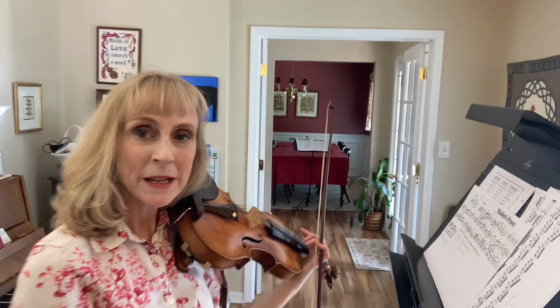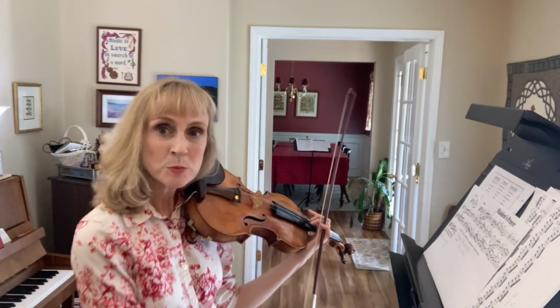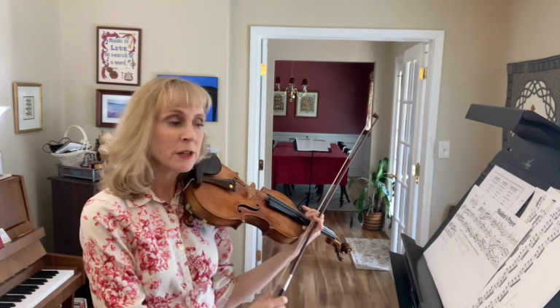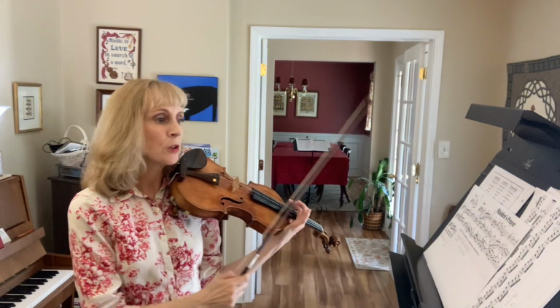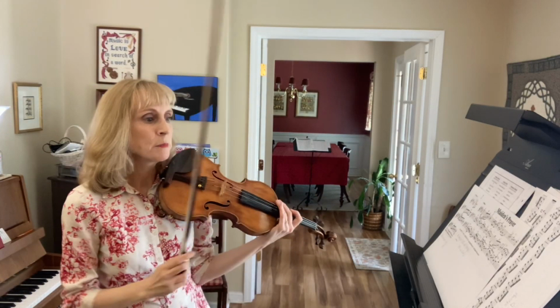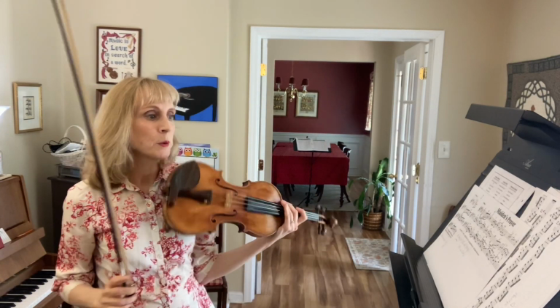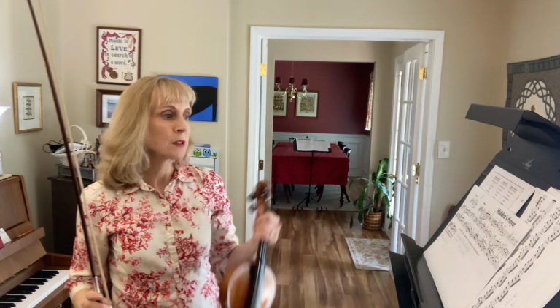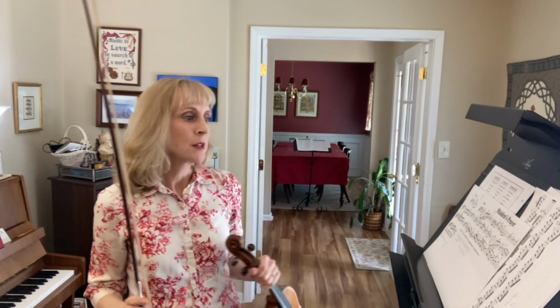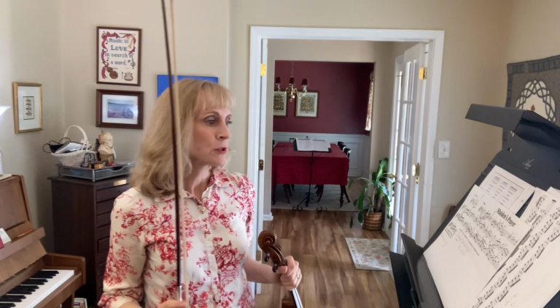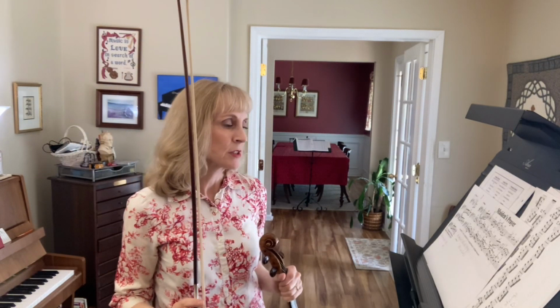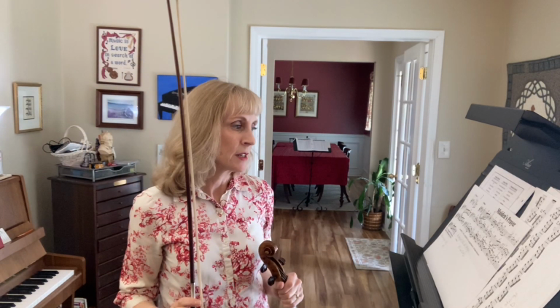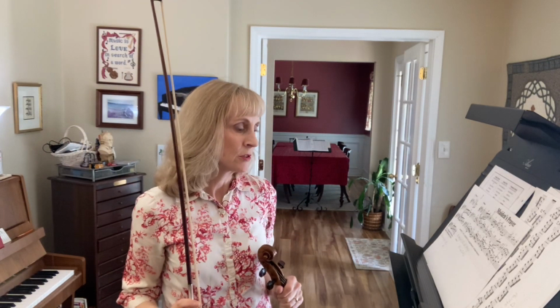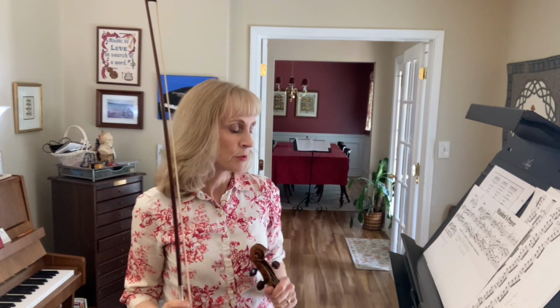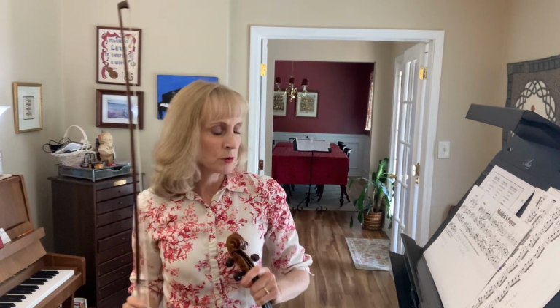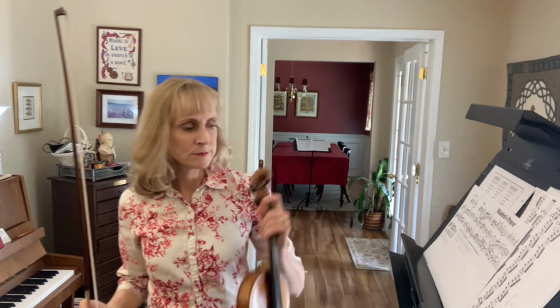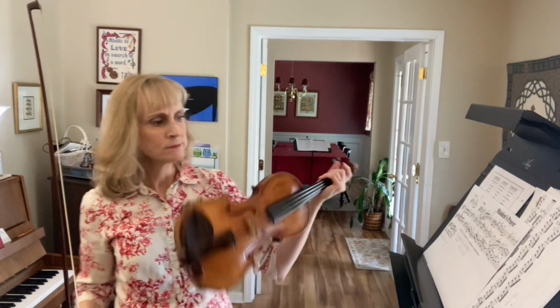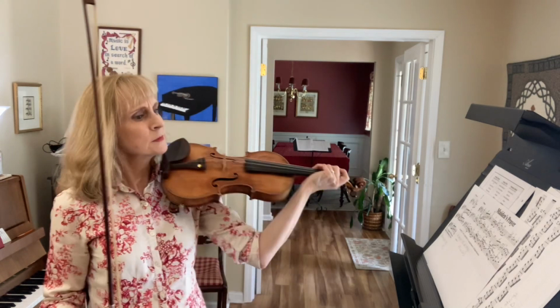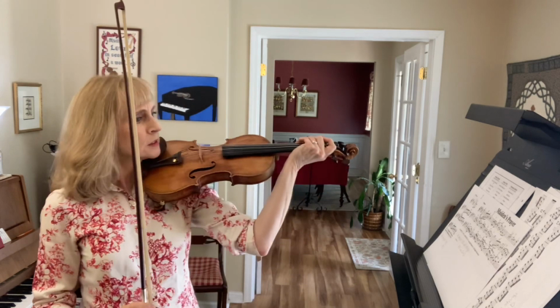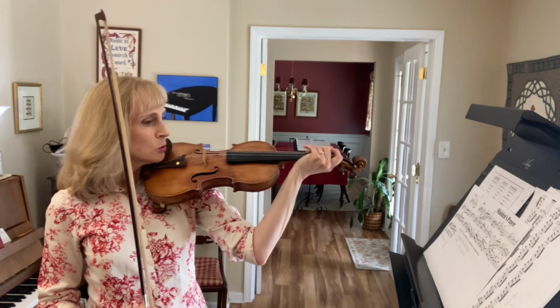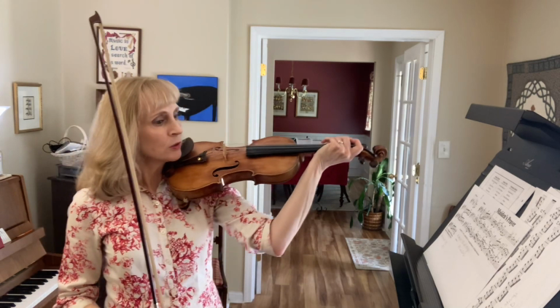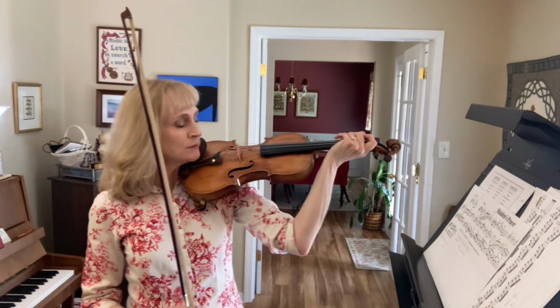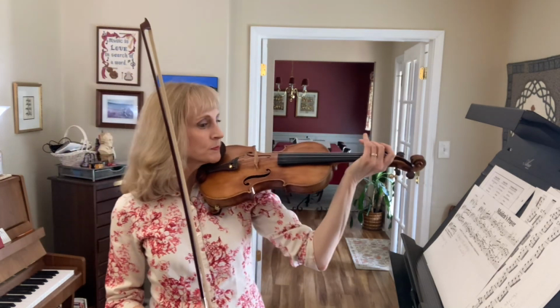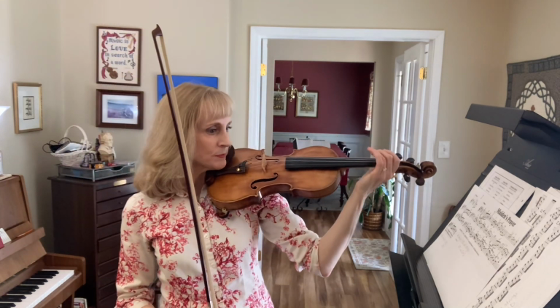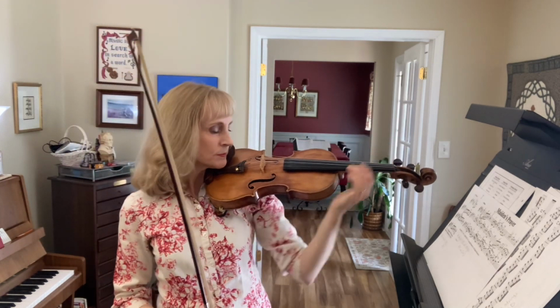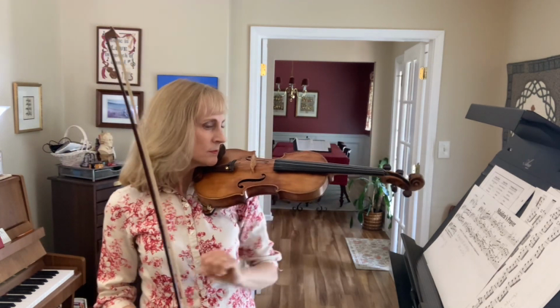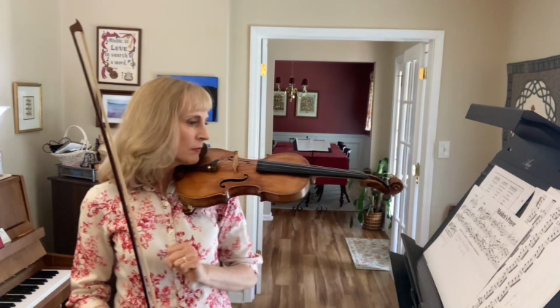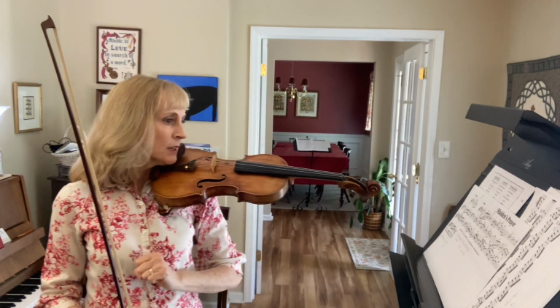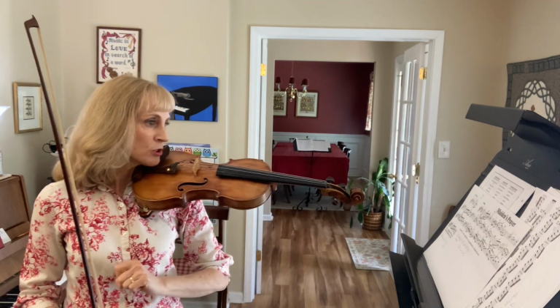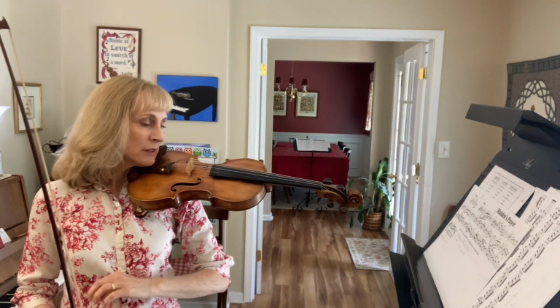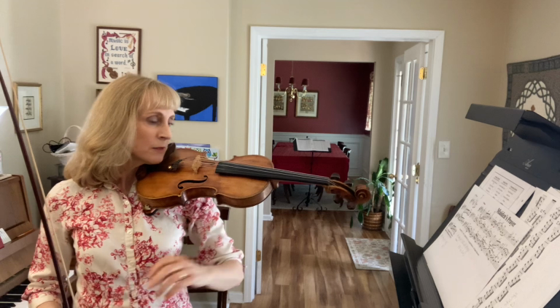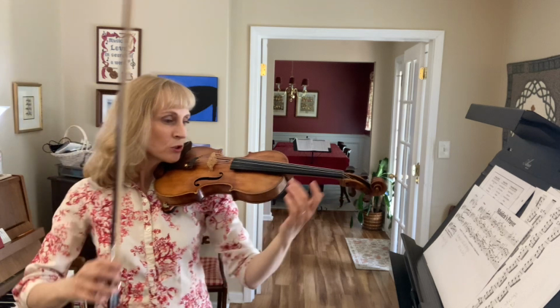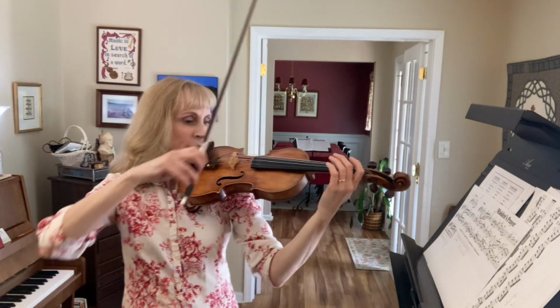Maiden's Prayer Alternate Bowing, measures 9 through 12. It'll start out like measure one.